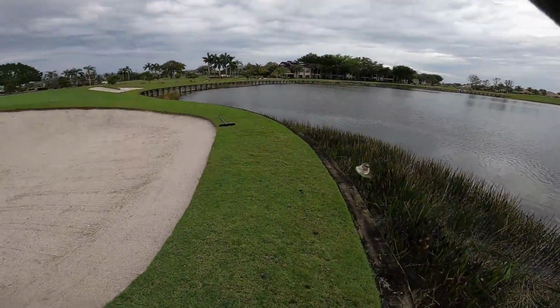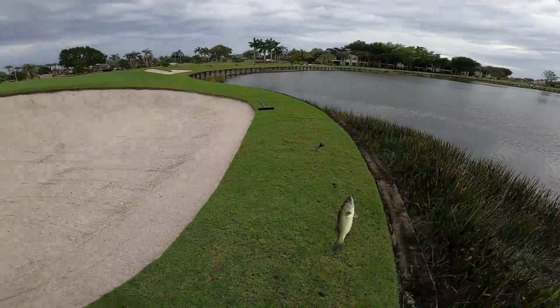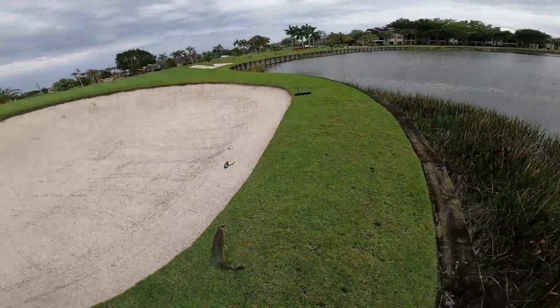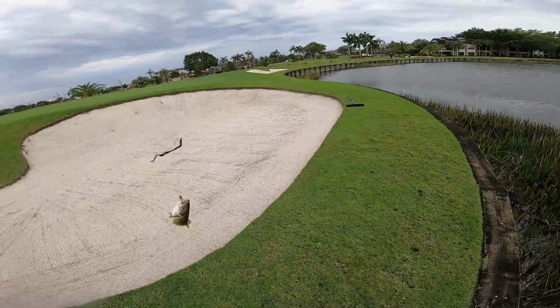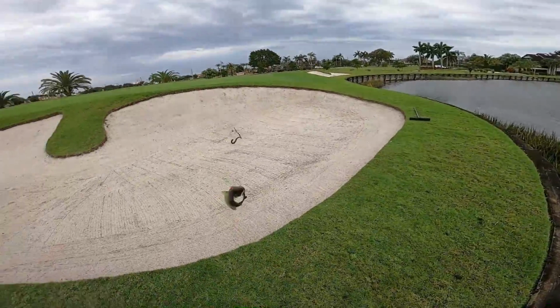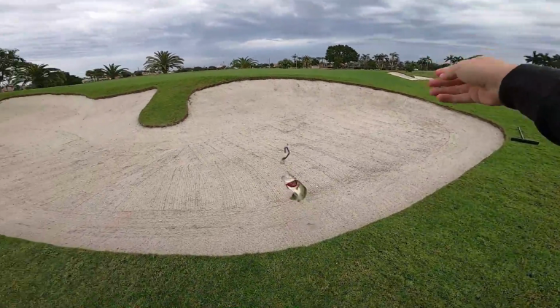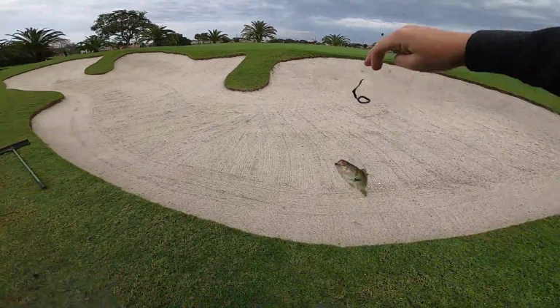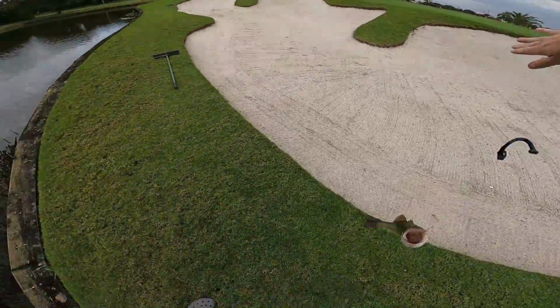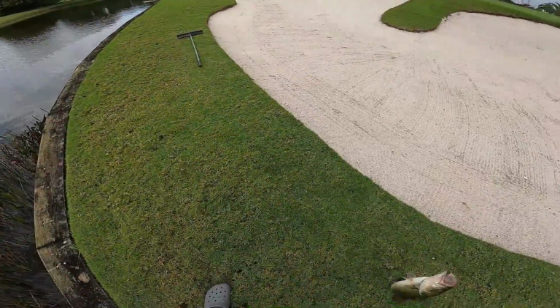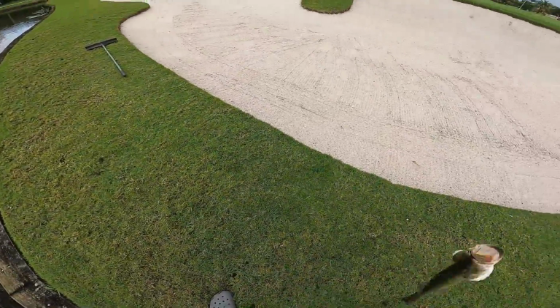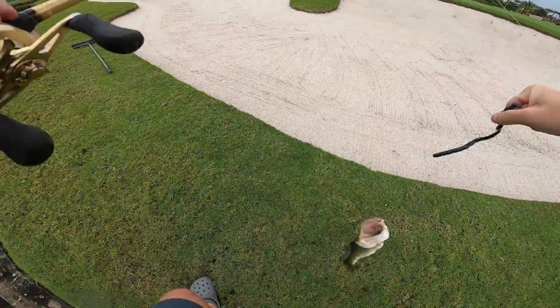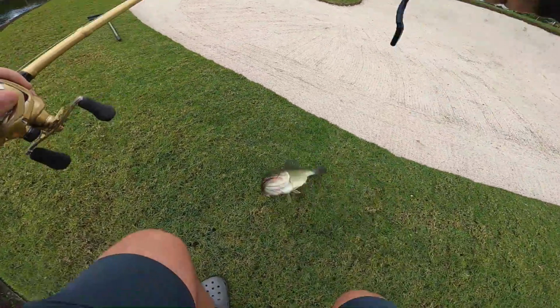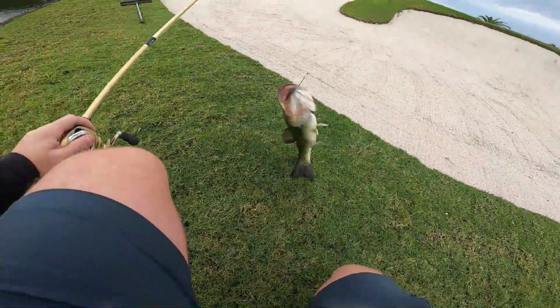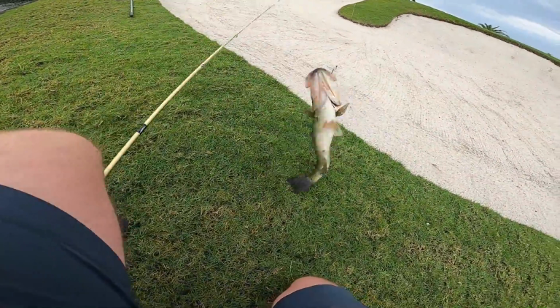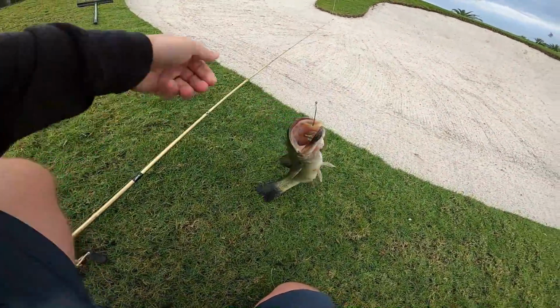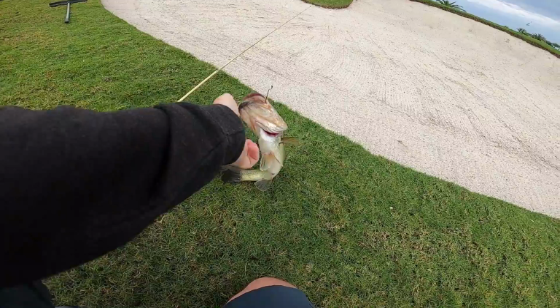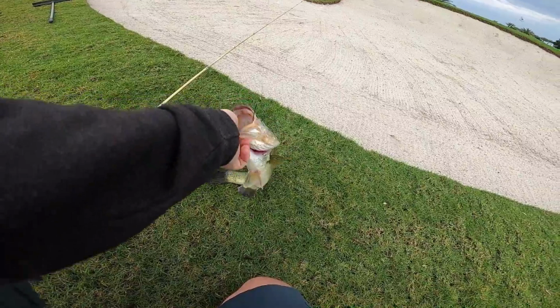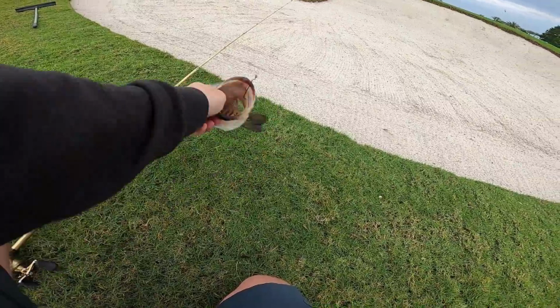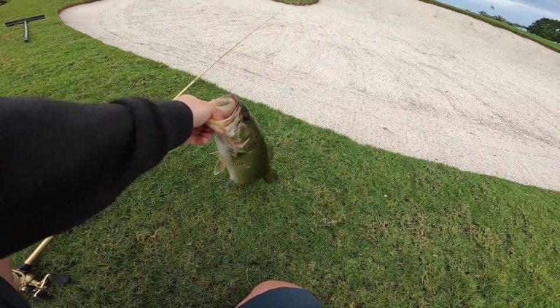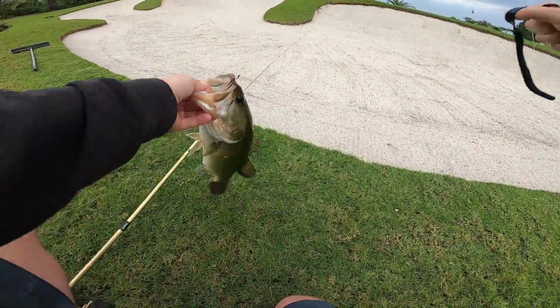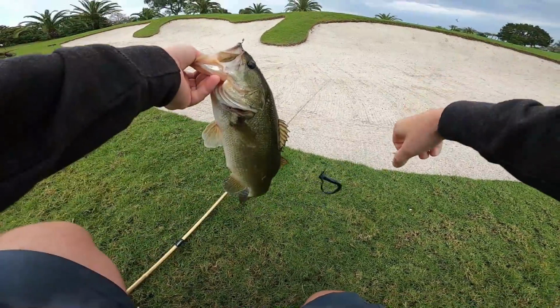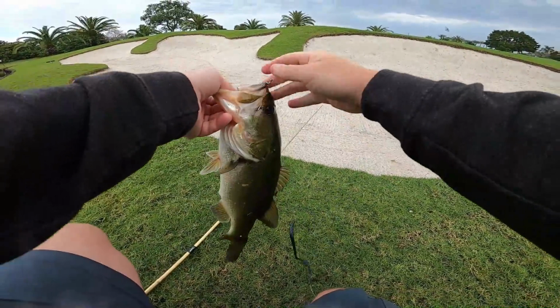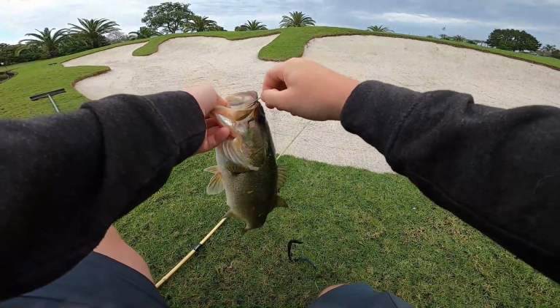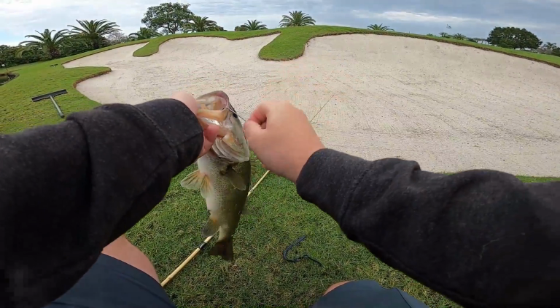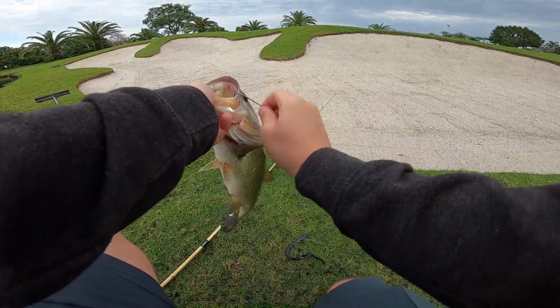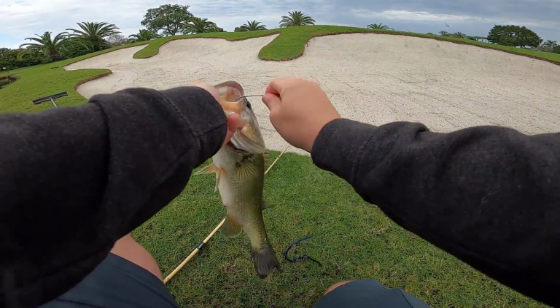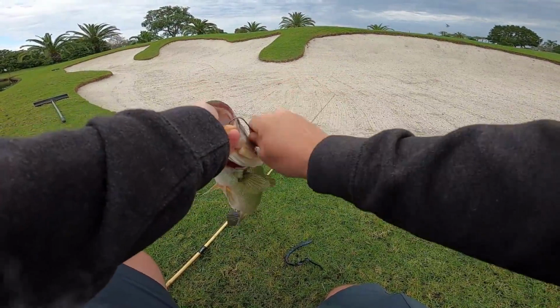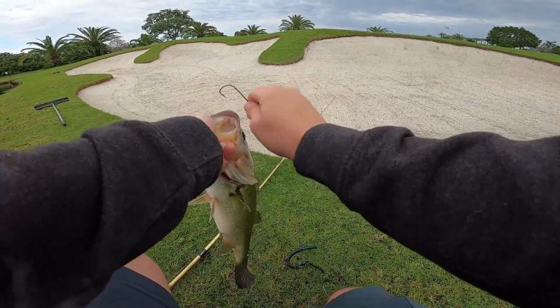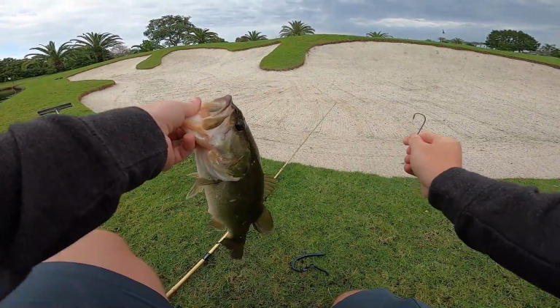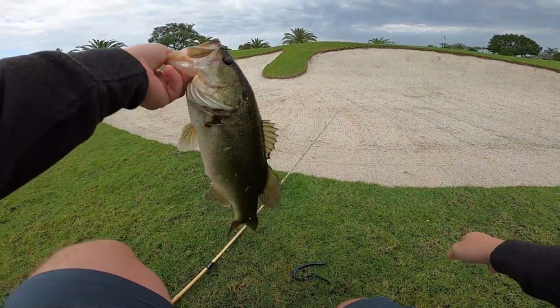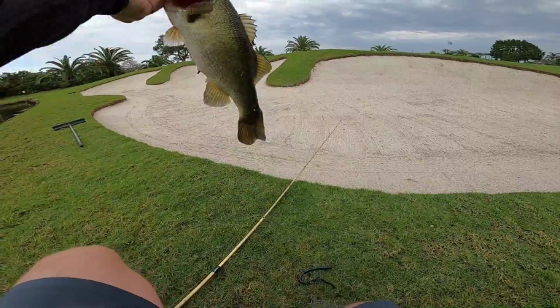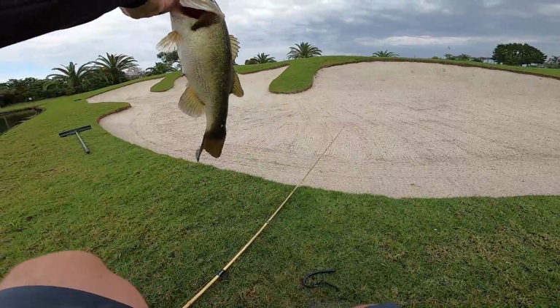We got a first fish! Let's go. I walked up on this guy and I saw him and I scared him. Let's go!